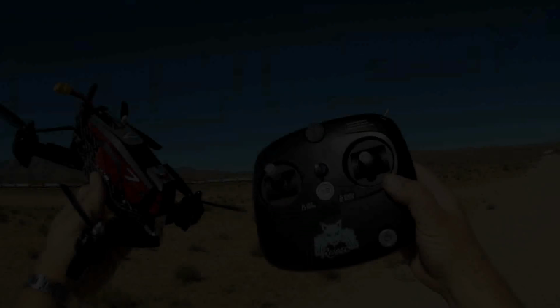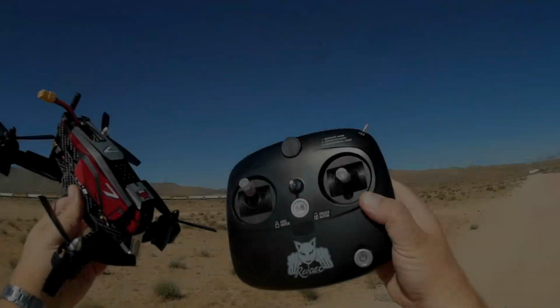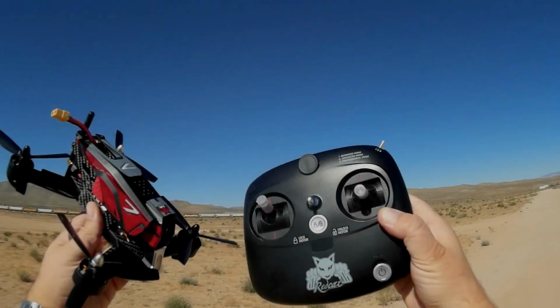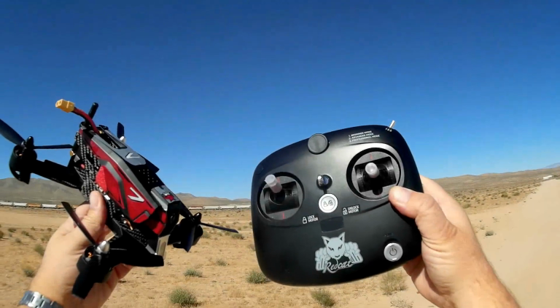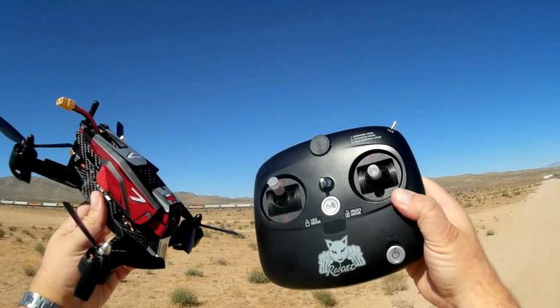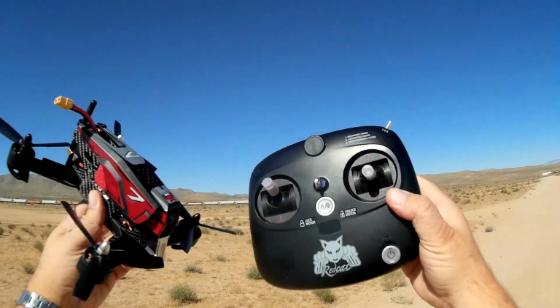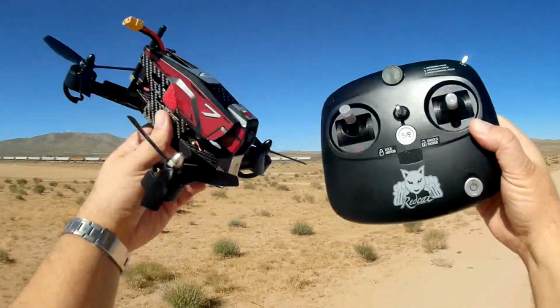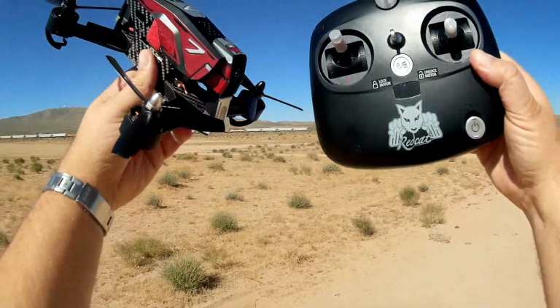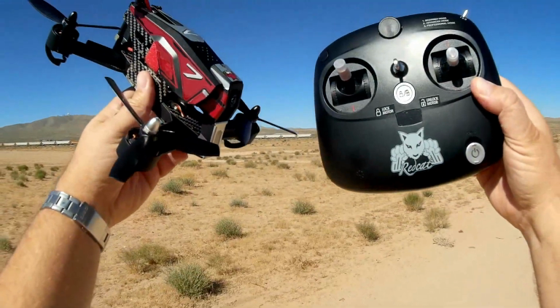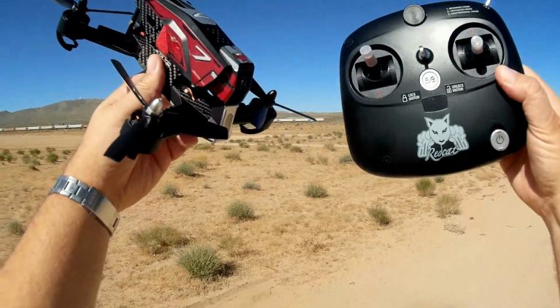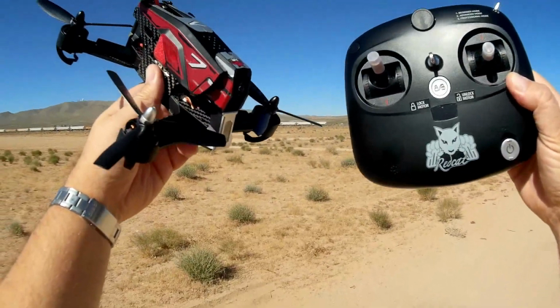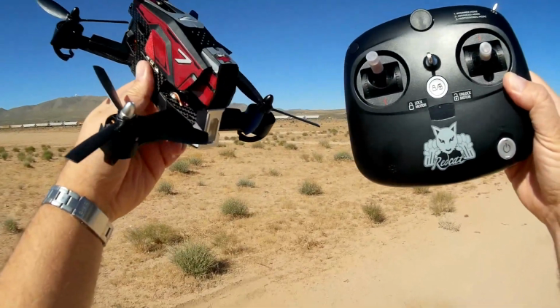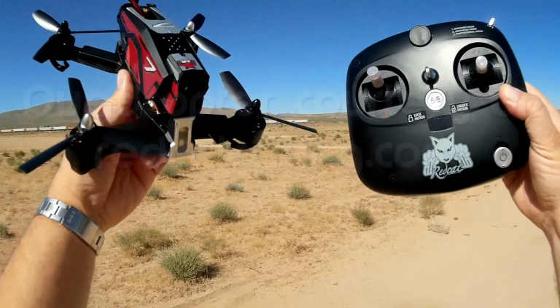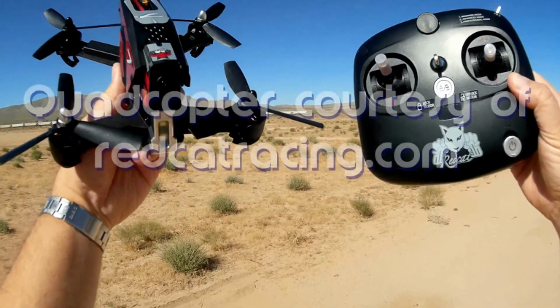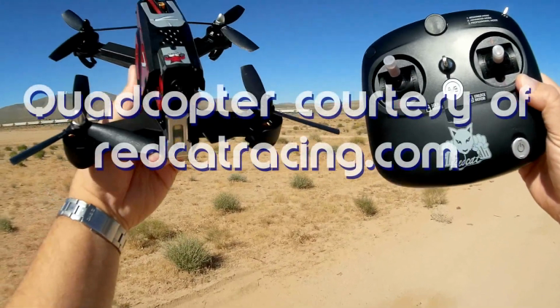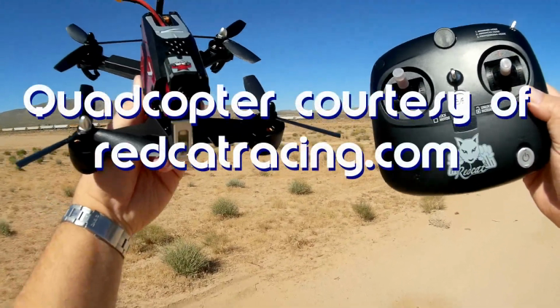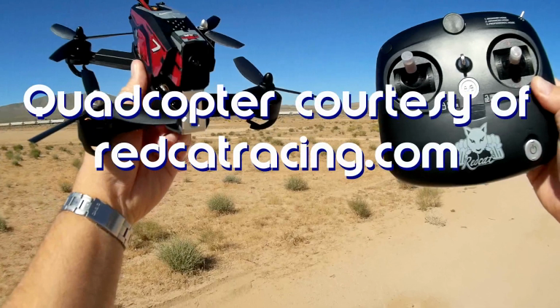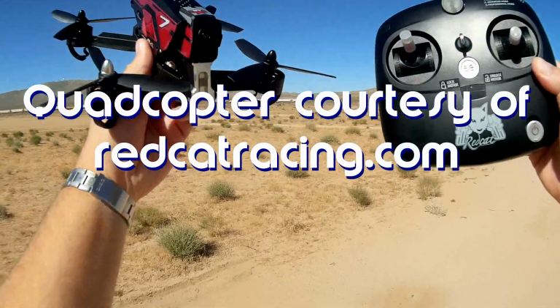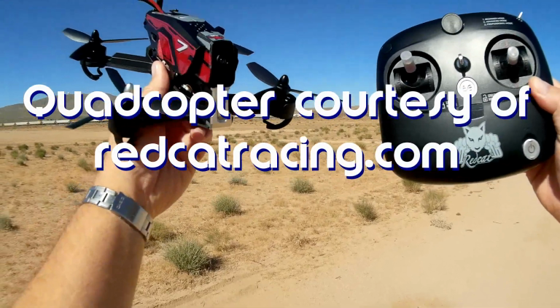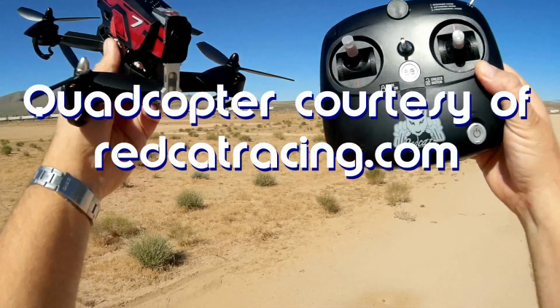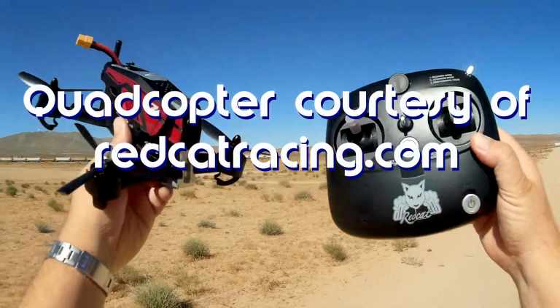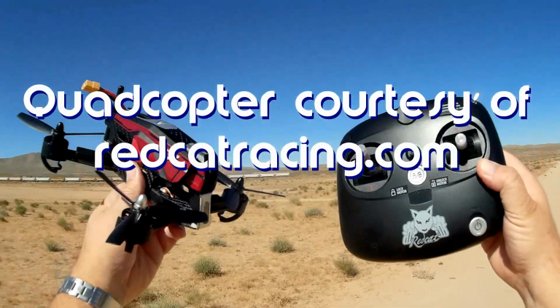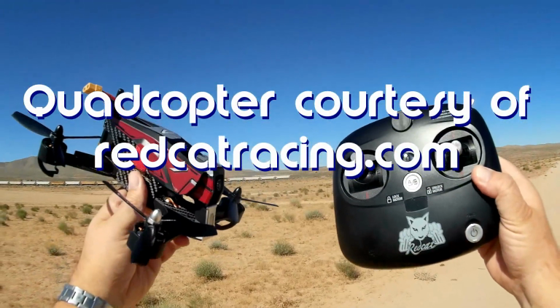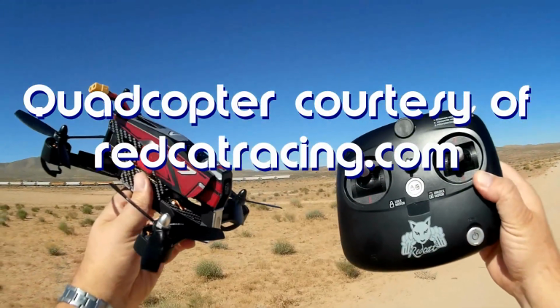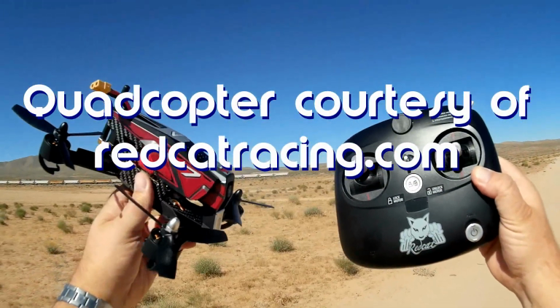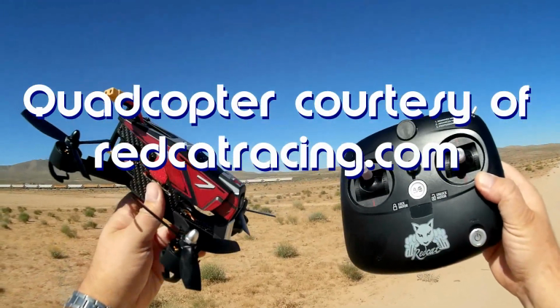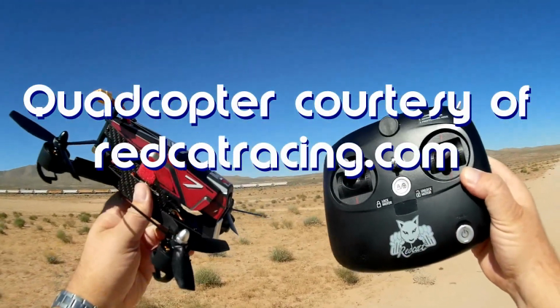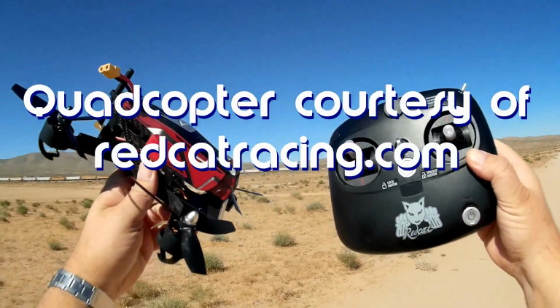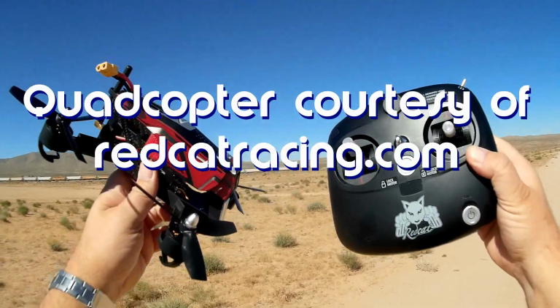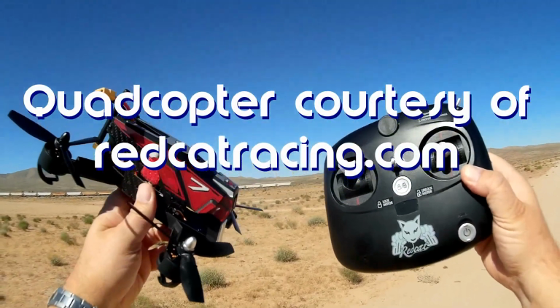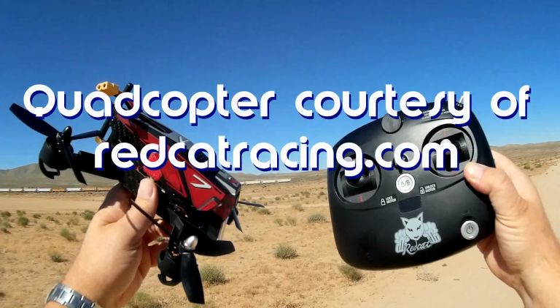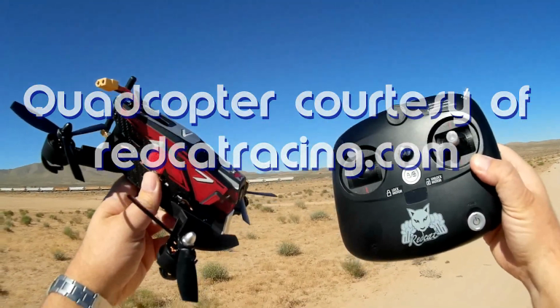Good morning, Quadcopter 101 here. What I got for you today is a neat new little racer. It's a 210 size racer — this is the Red Cat Racing Carbon 210.